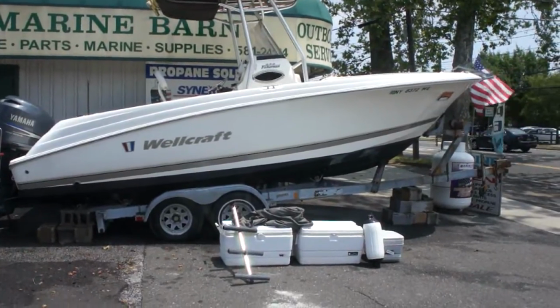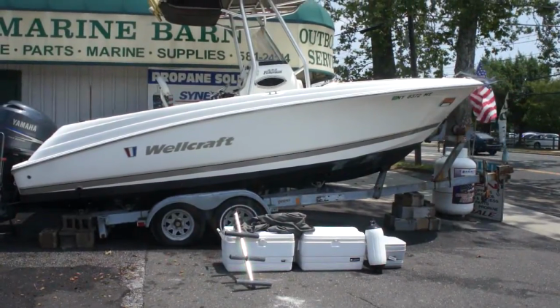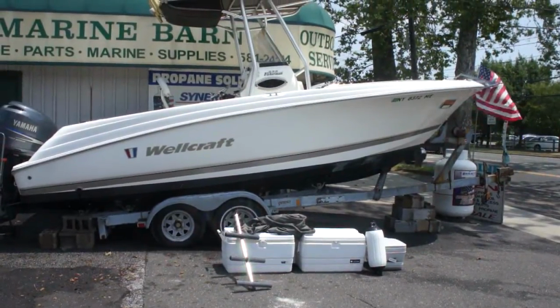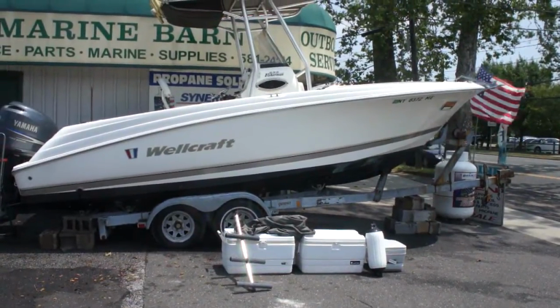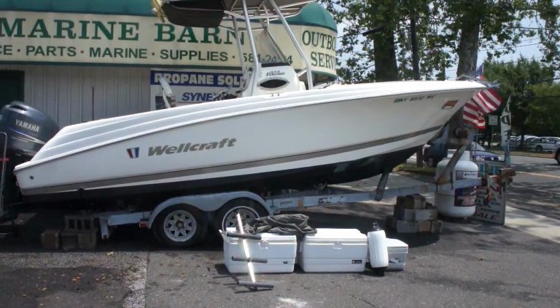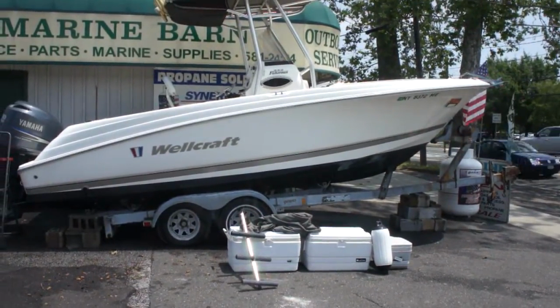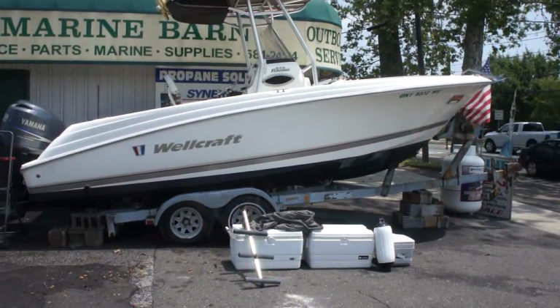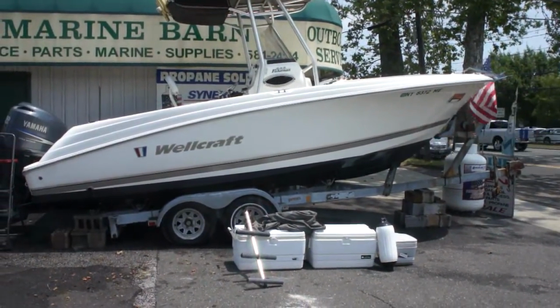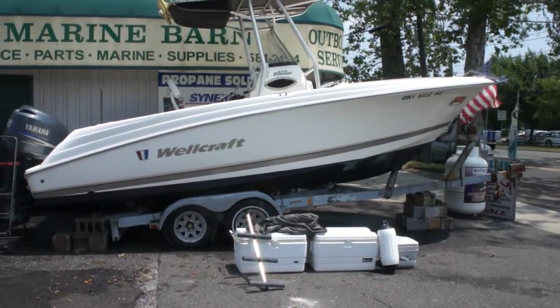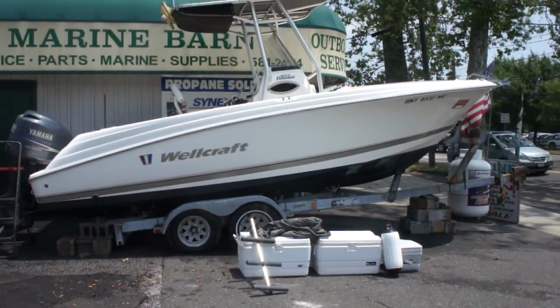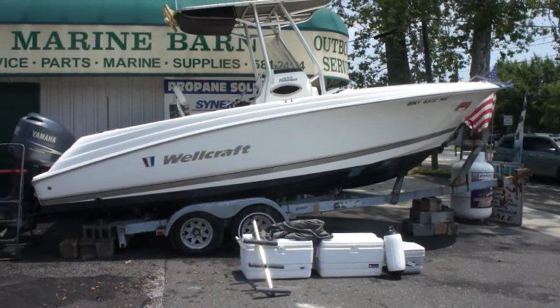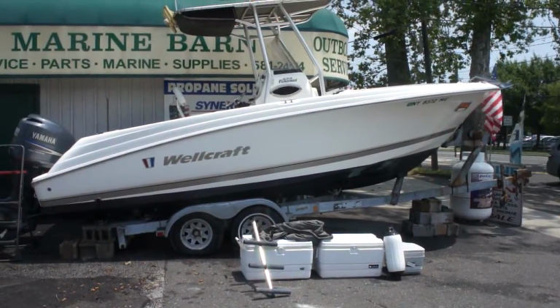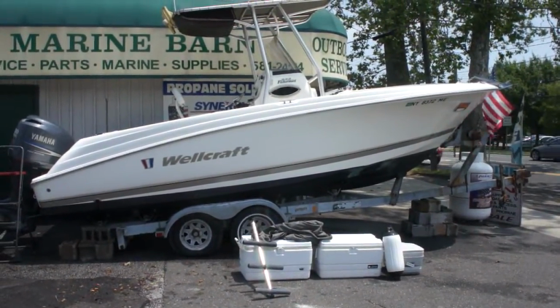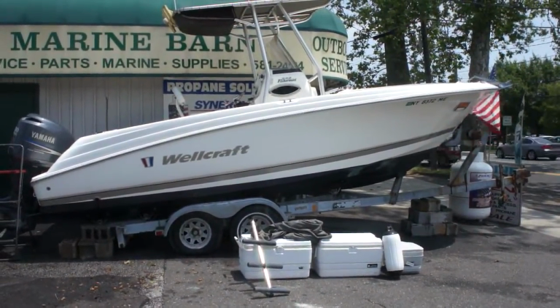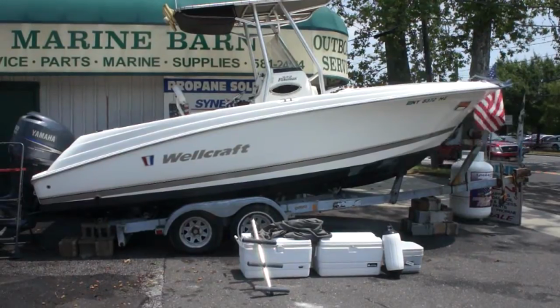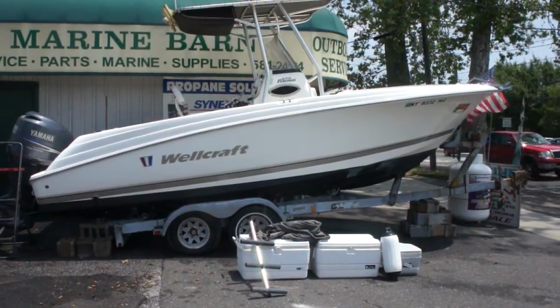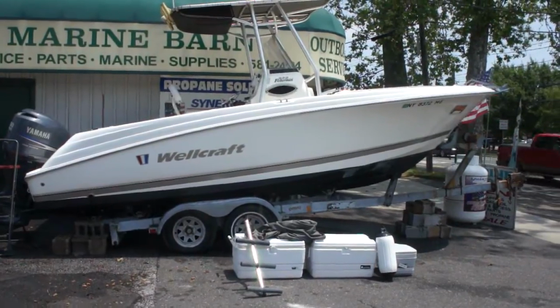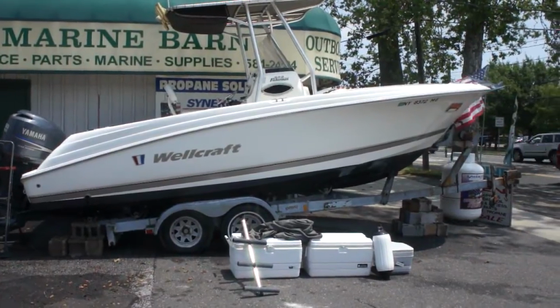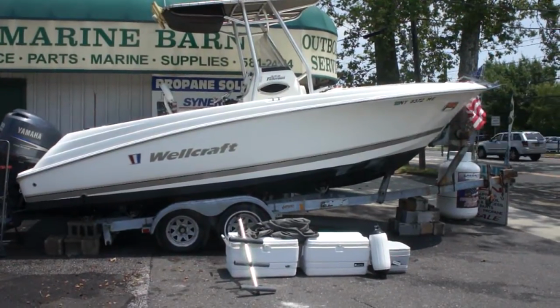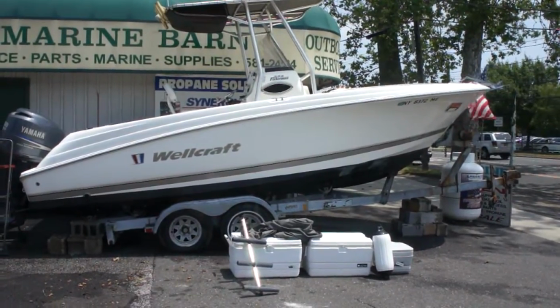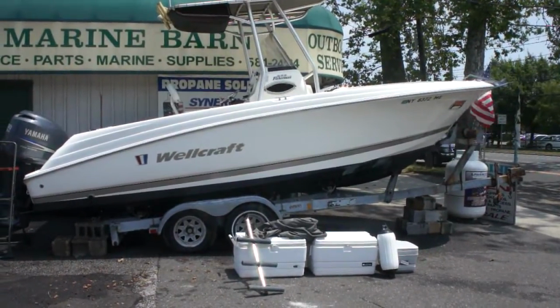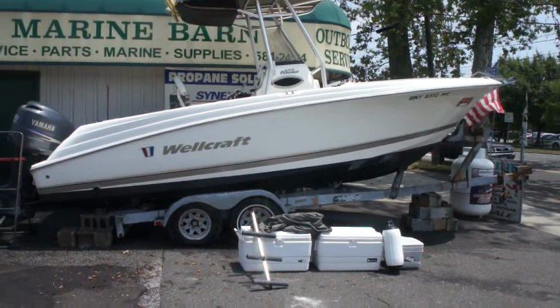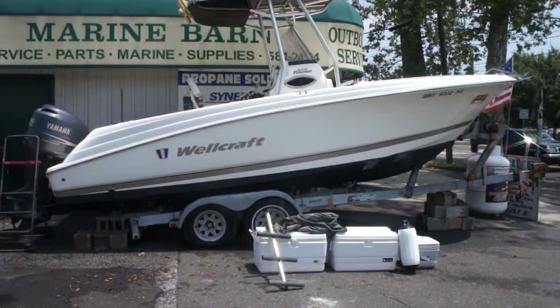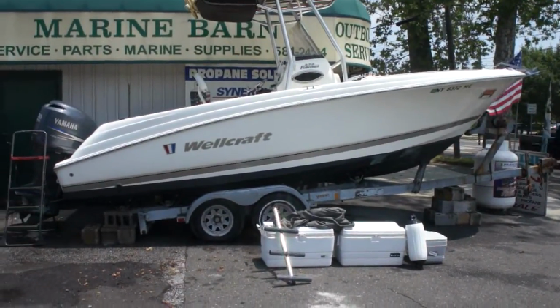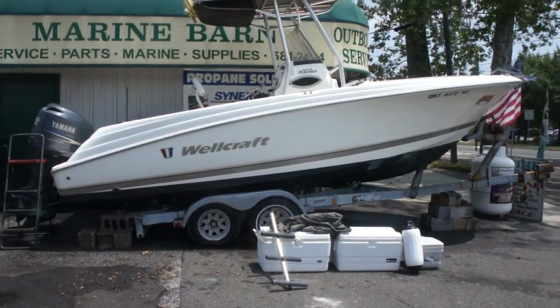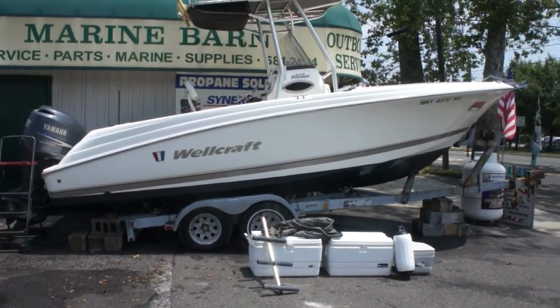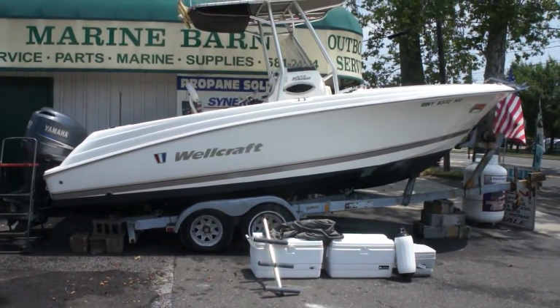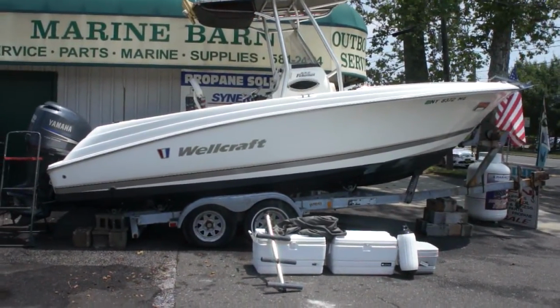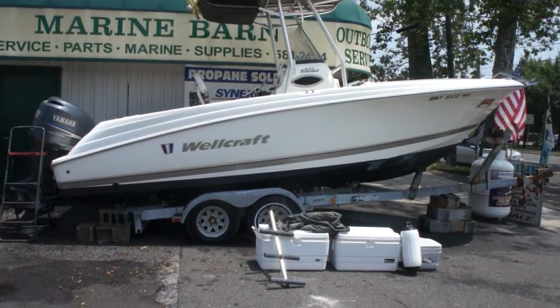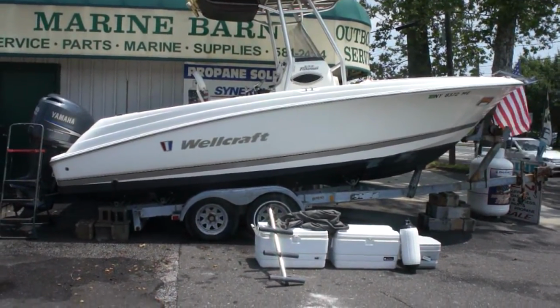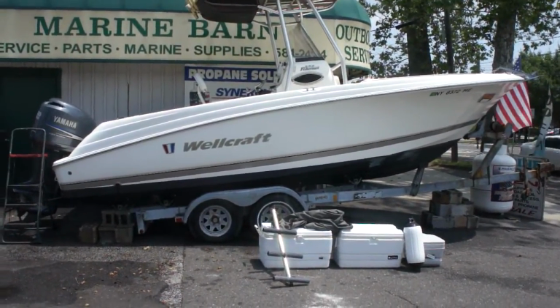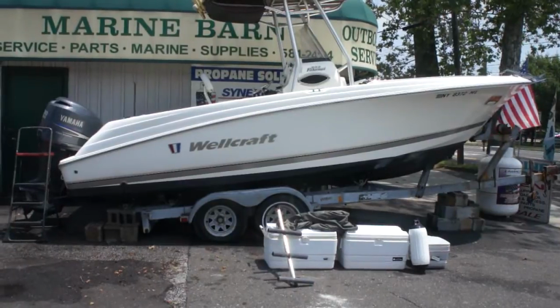Beautifully maintained, ready to go. It's got a Yamaha 4-stroke 250 on it, and it runs fantastic. I got Bob here as the owner, and he's going to tell us a little bit about it. How are you doing today, Bob?